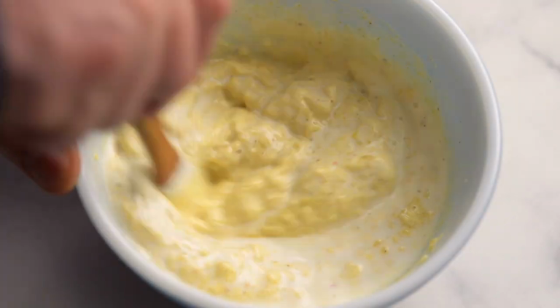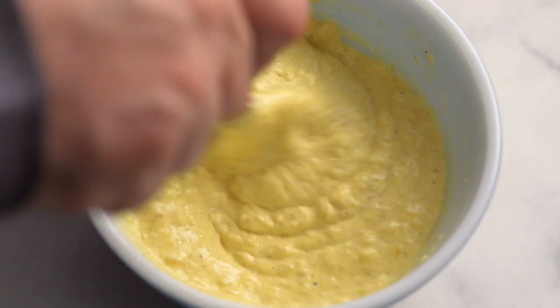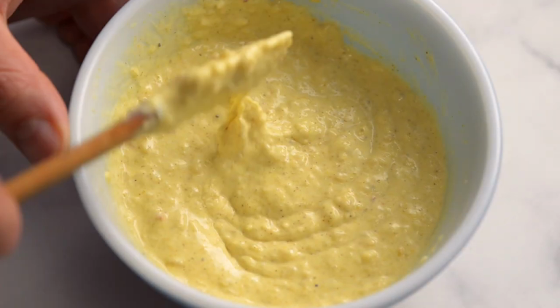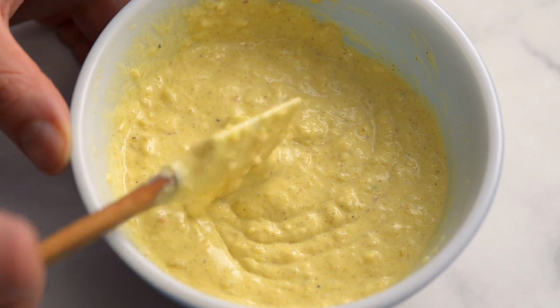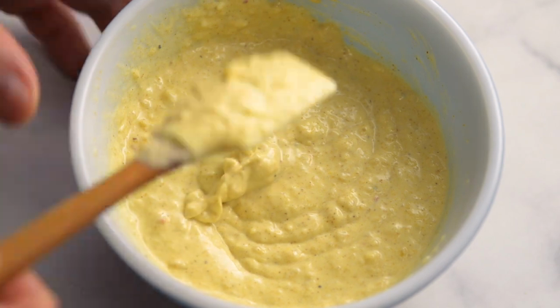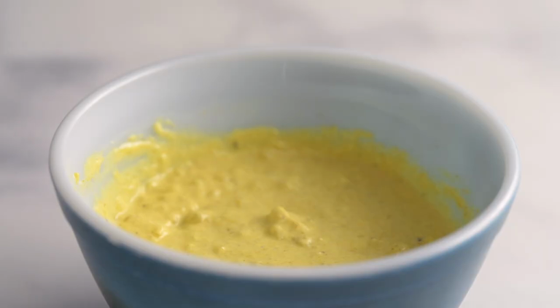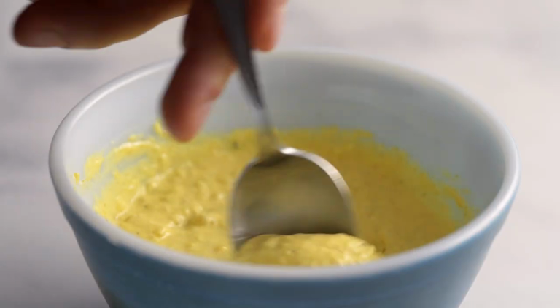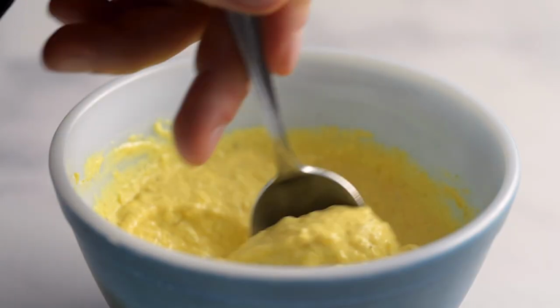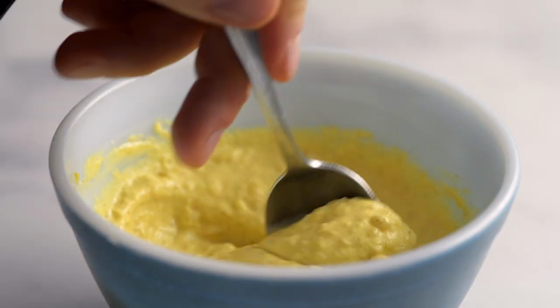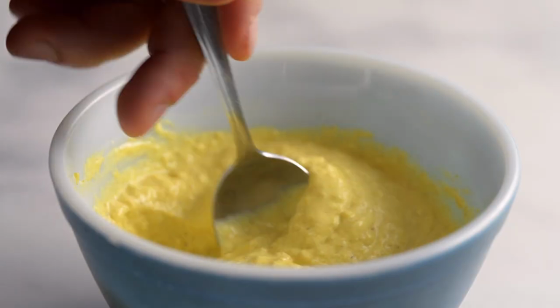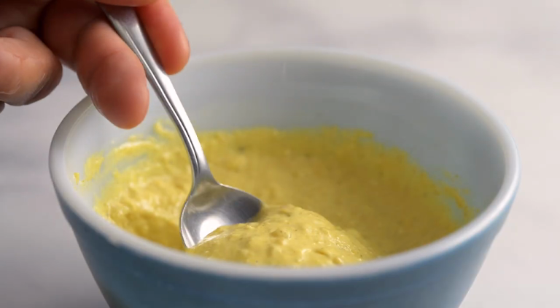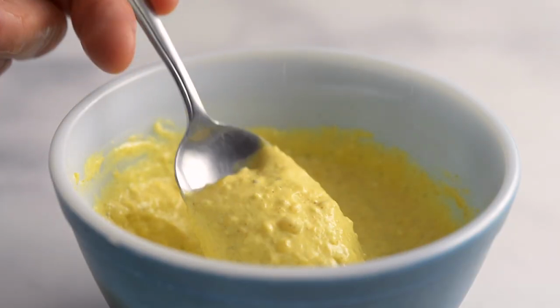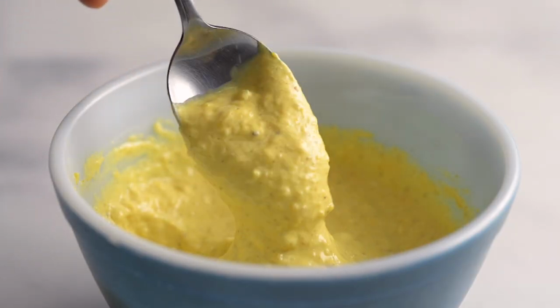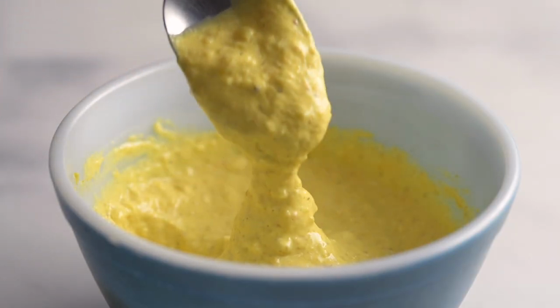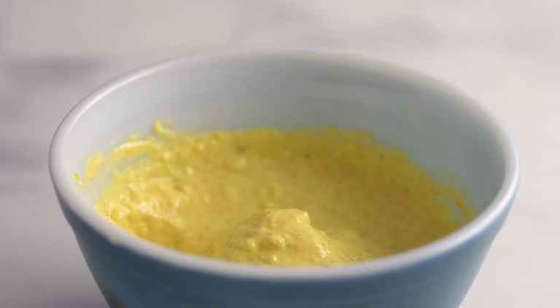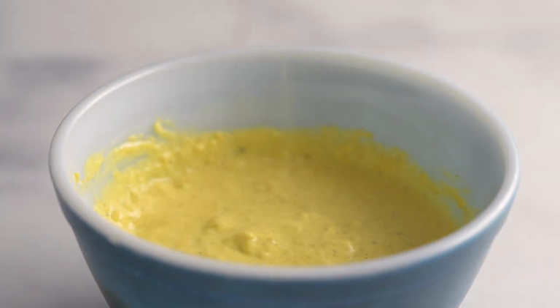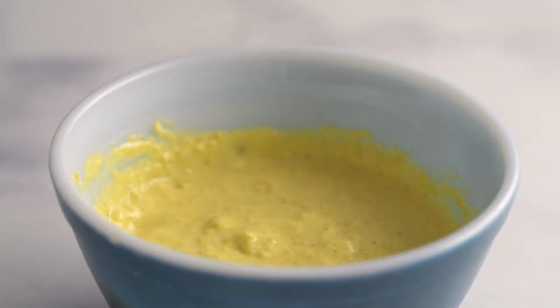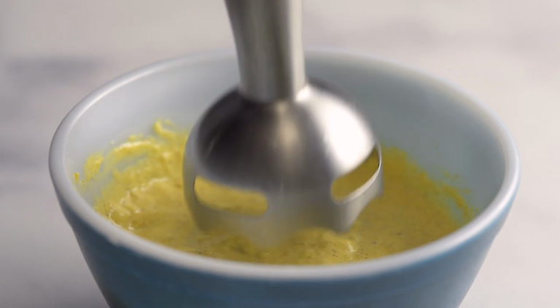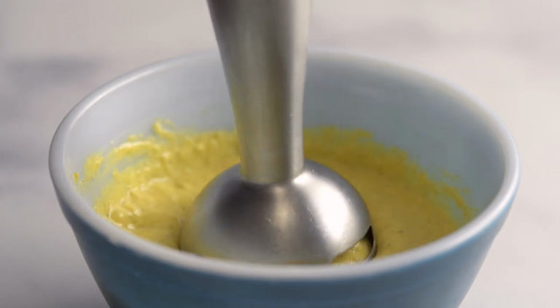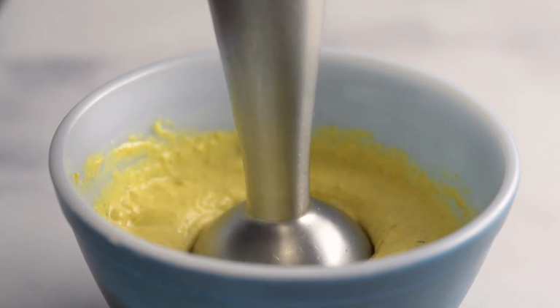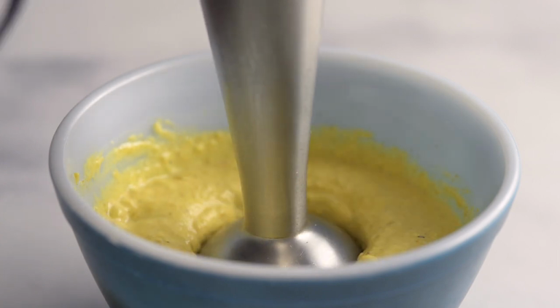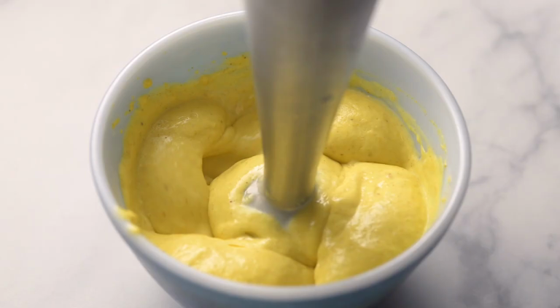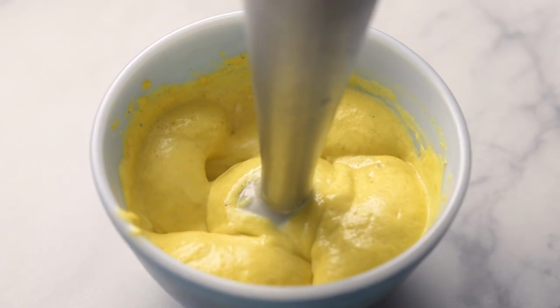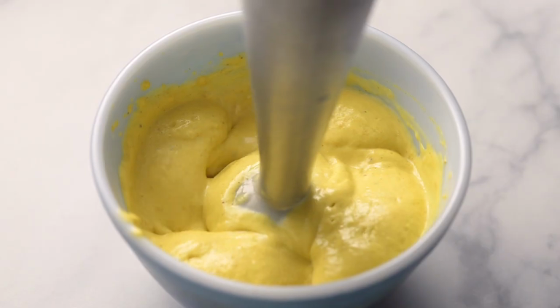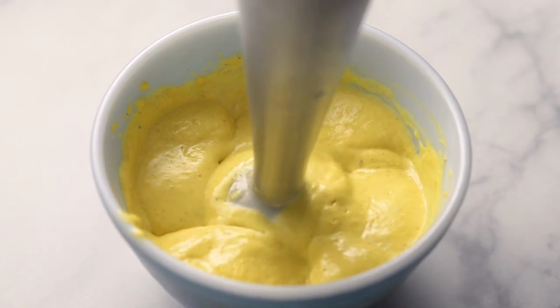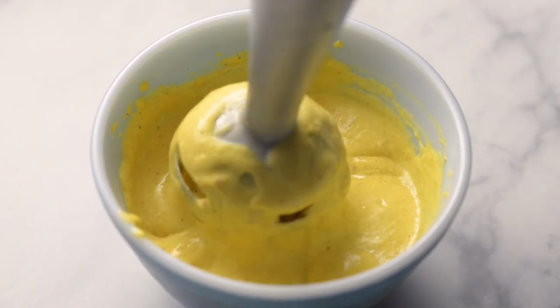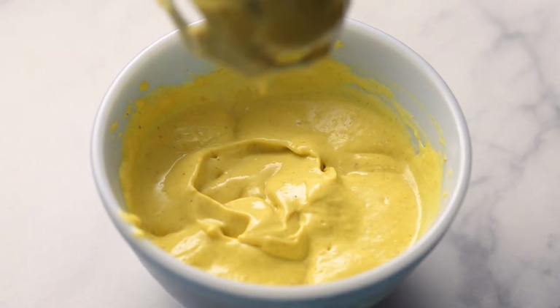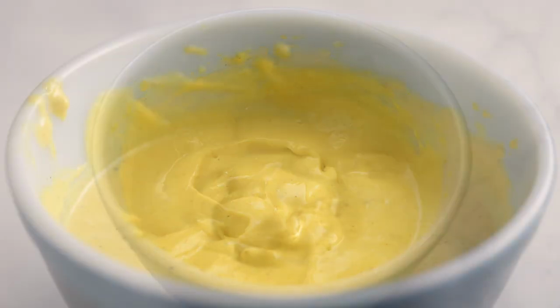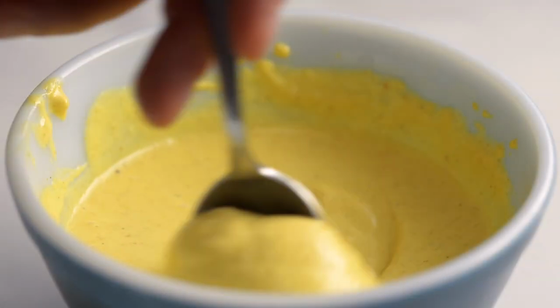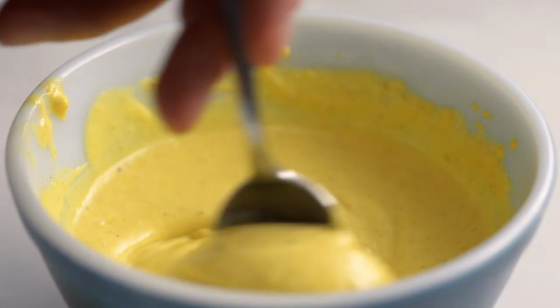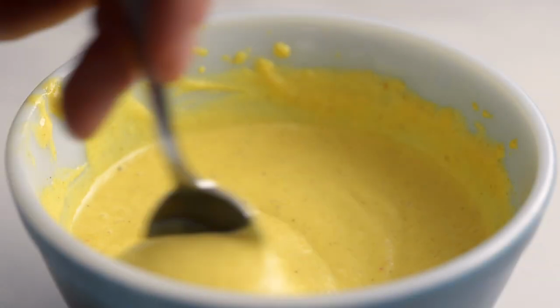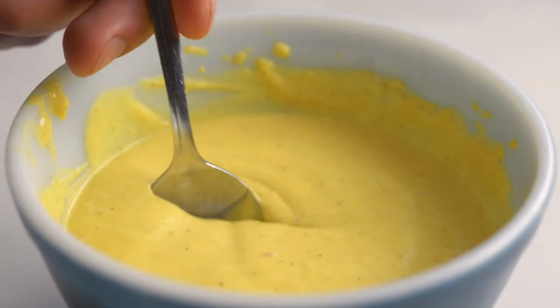Even after mixing, the dressing was quite chunky. To give it a smoother texture, like in the photo of Nadia's recipe, we blended it with a hand blender. This made the sauce nice and creamy.